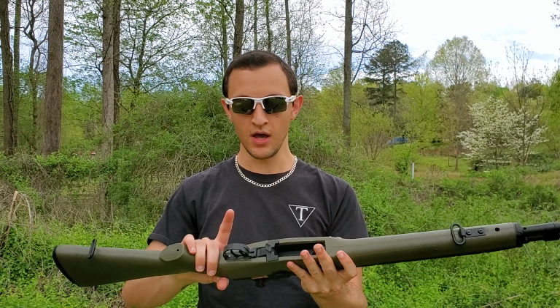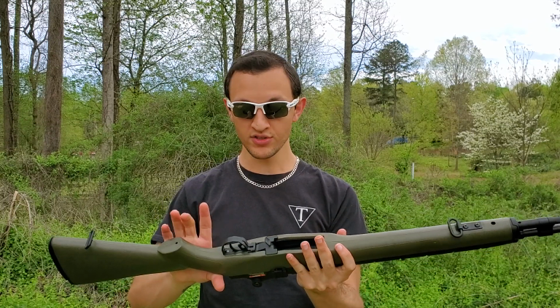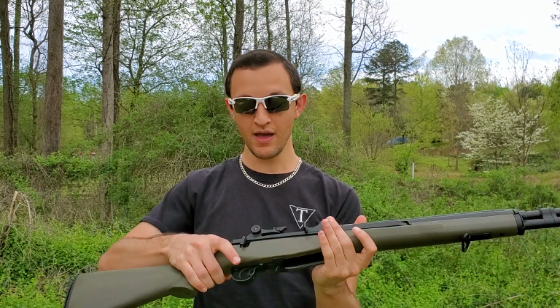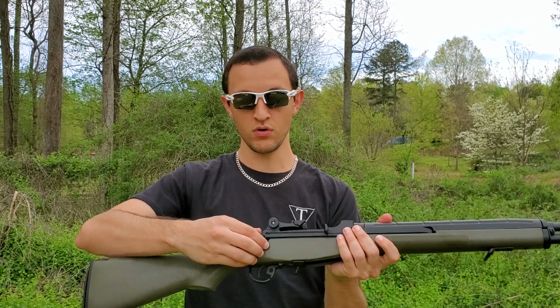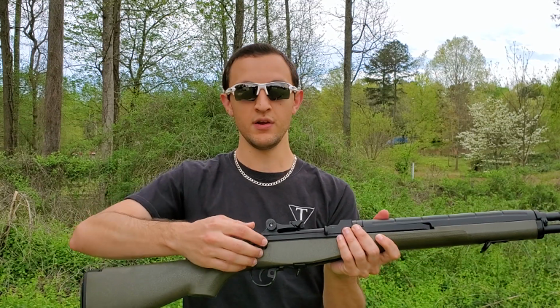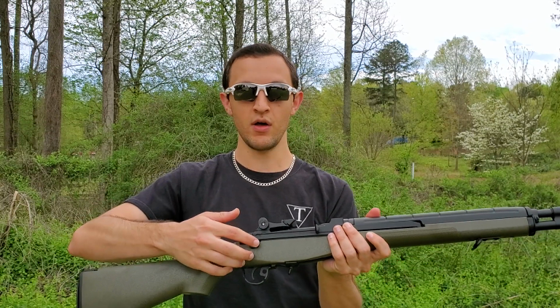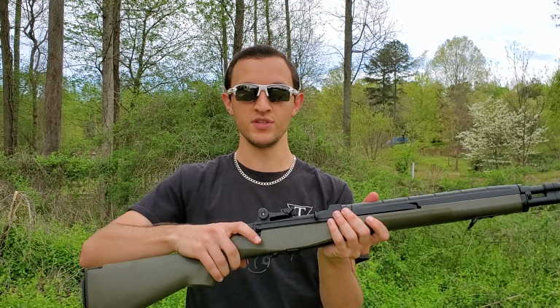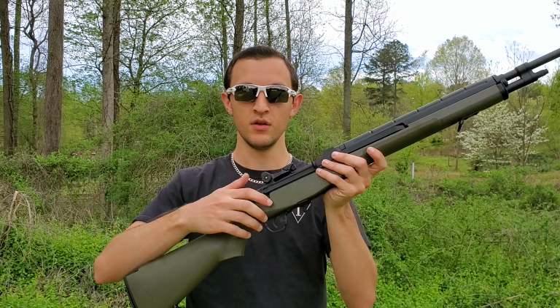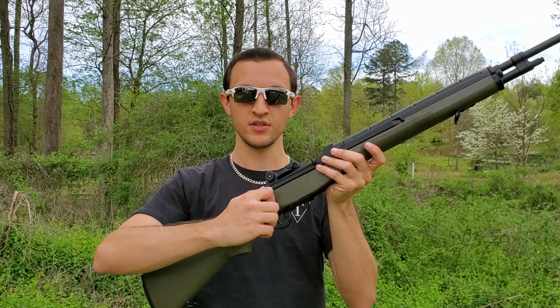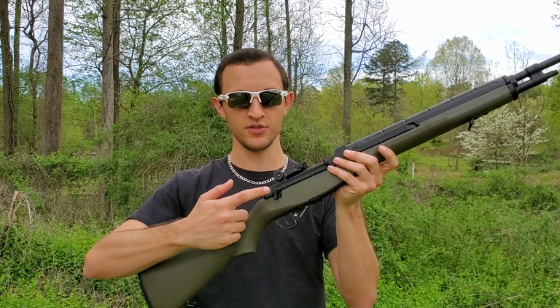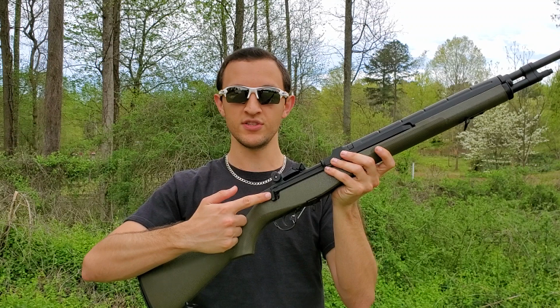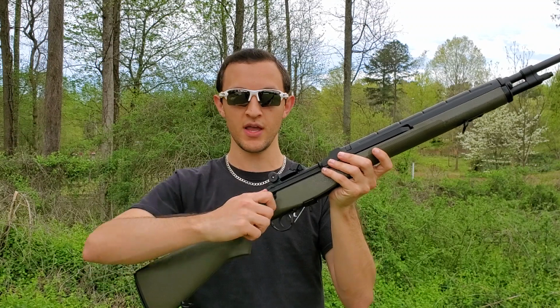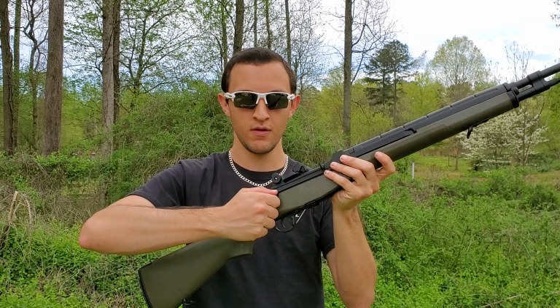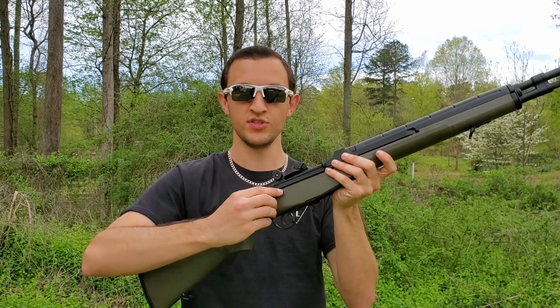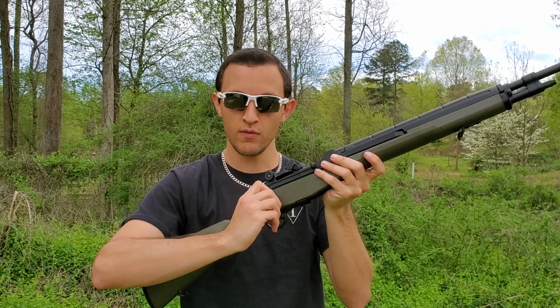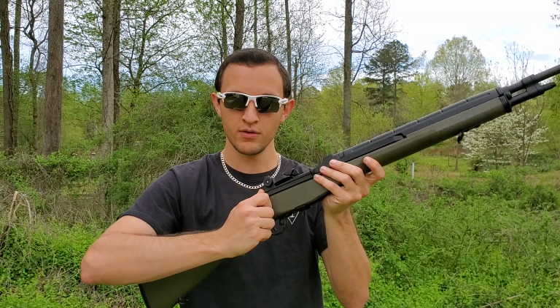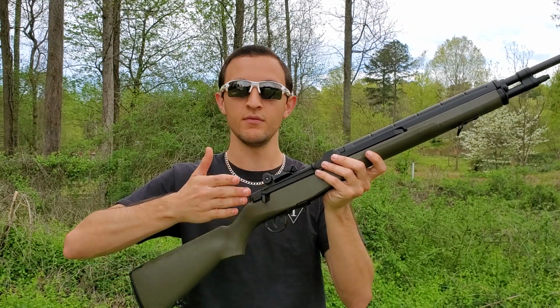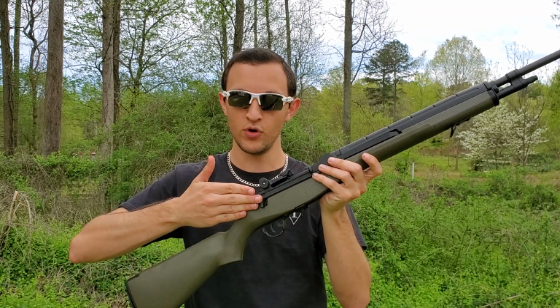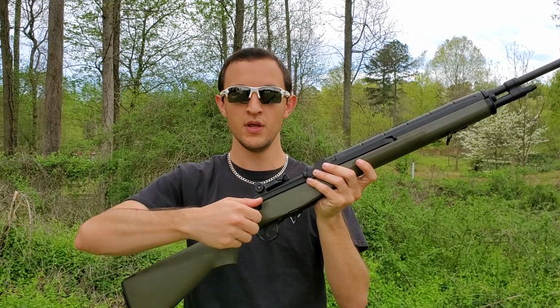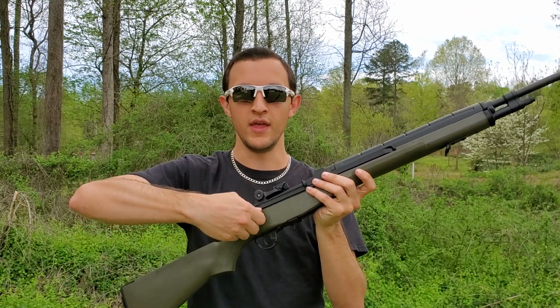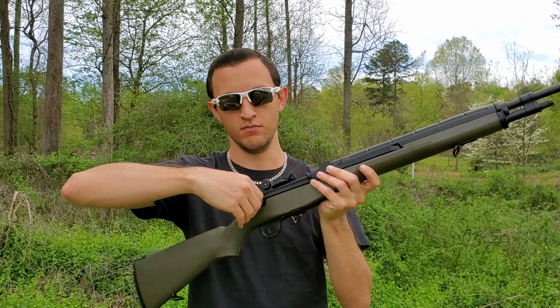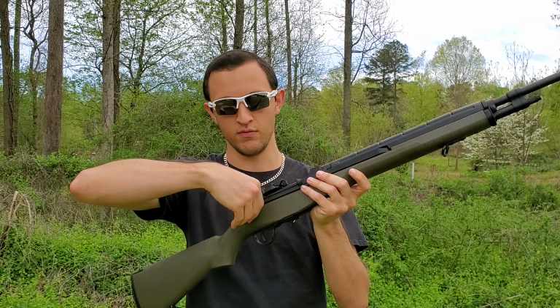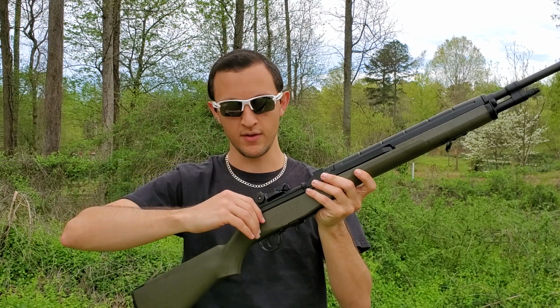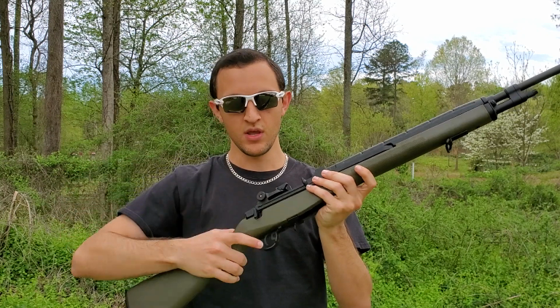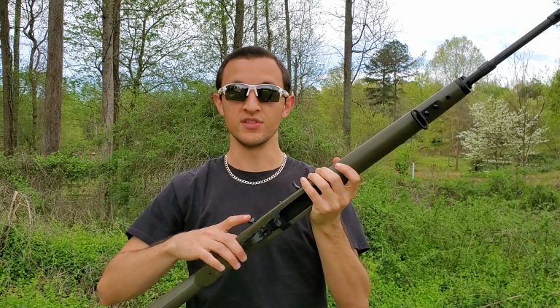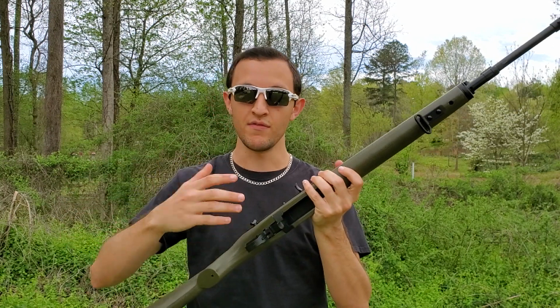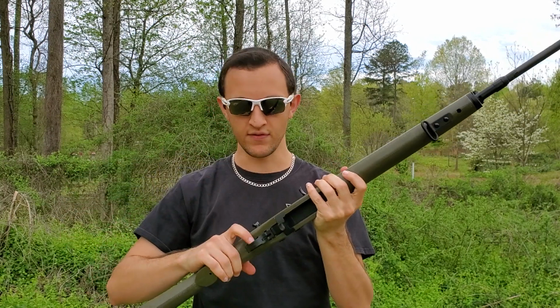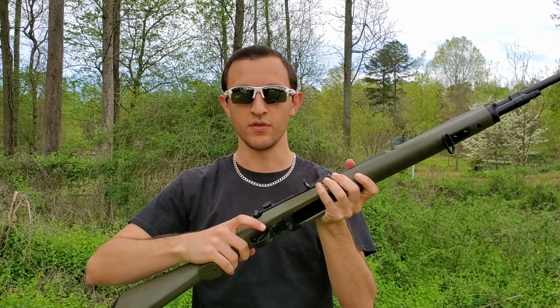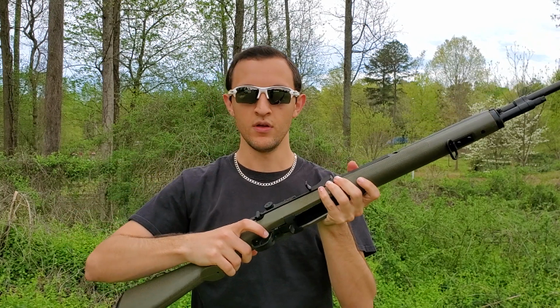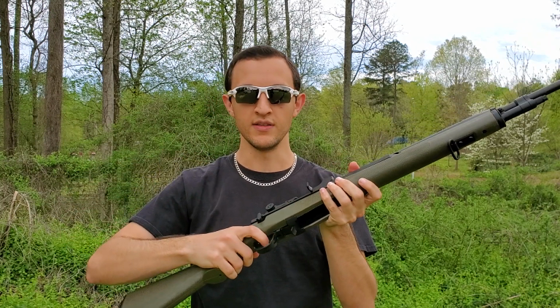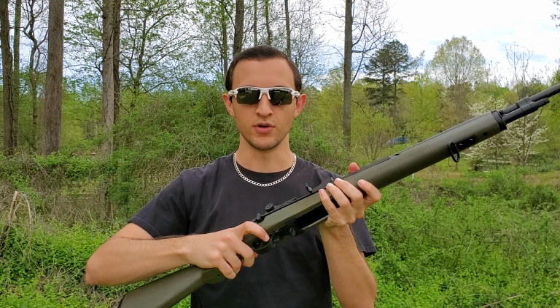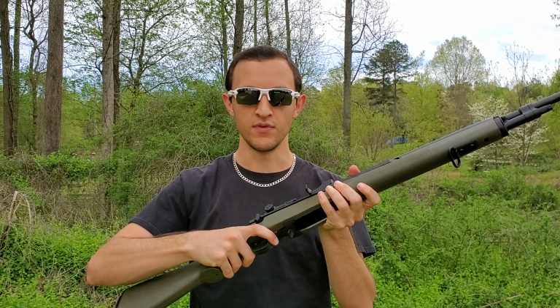You have your standard M14-style fire selector. This is on semi — twist it all the way around, lock it full, and then back over to semi. And then you obviously have your safety with the trigger guard safety there.